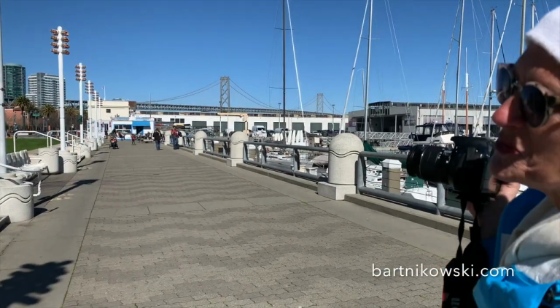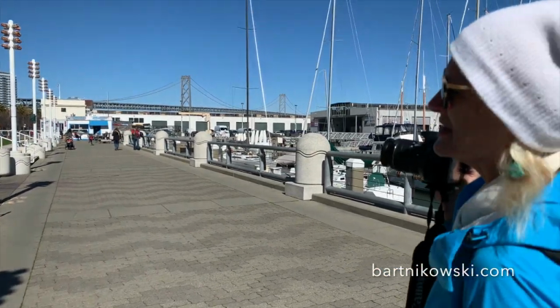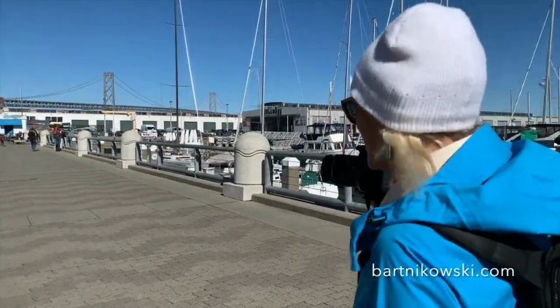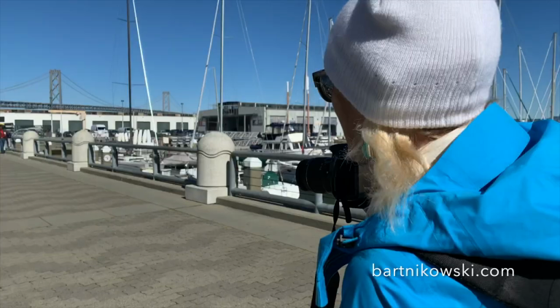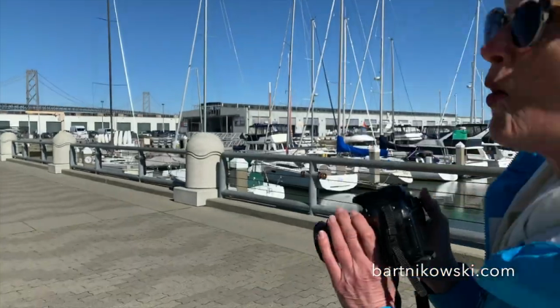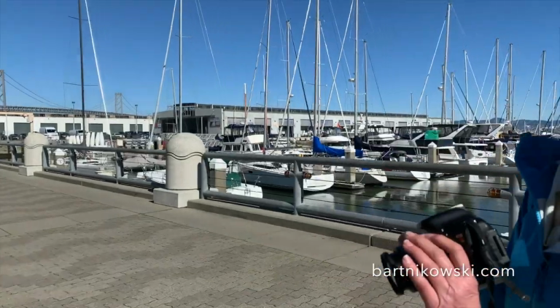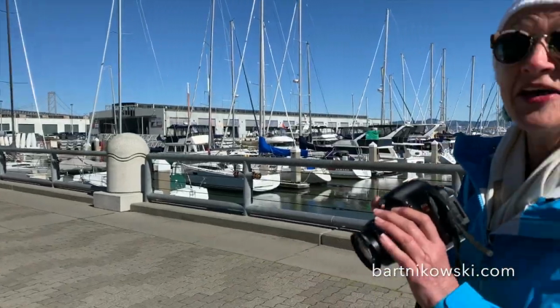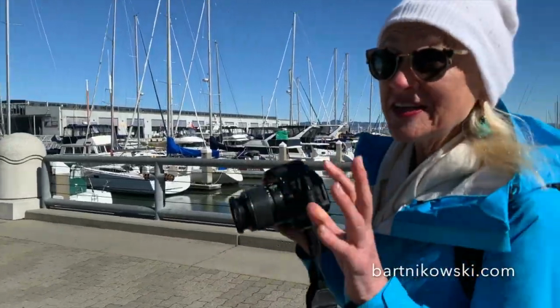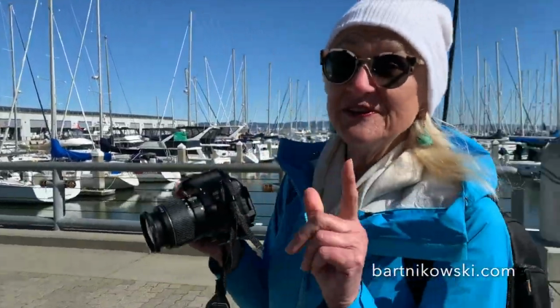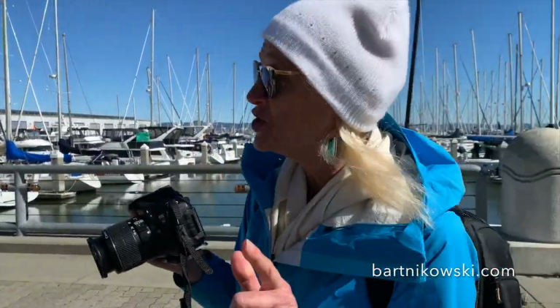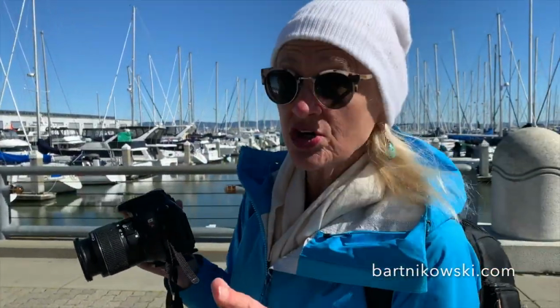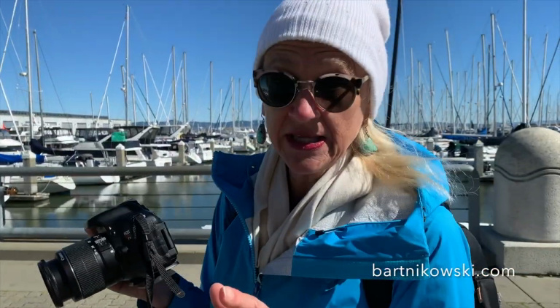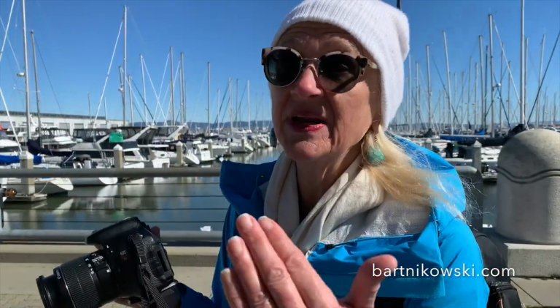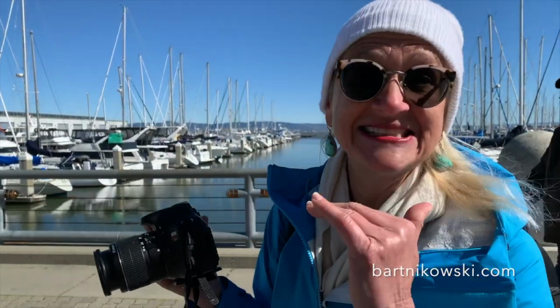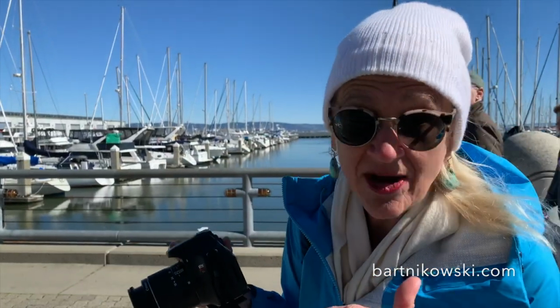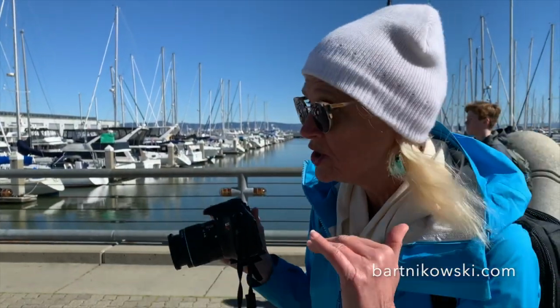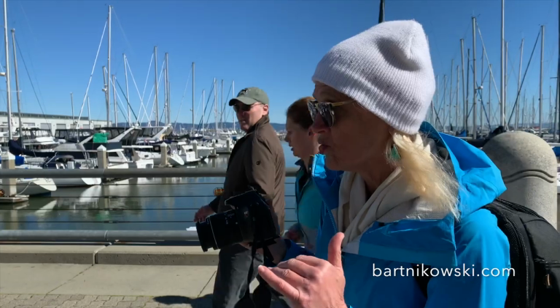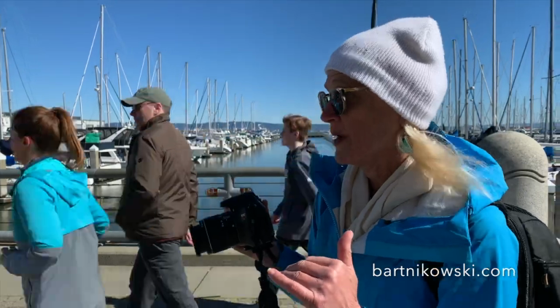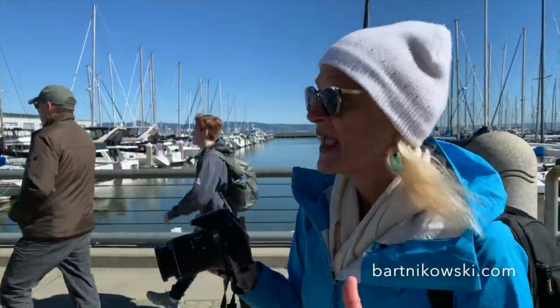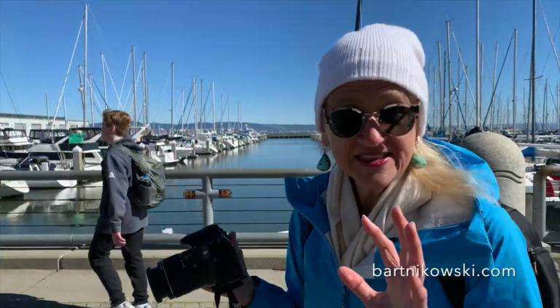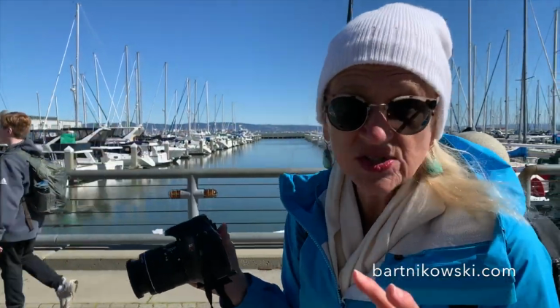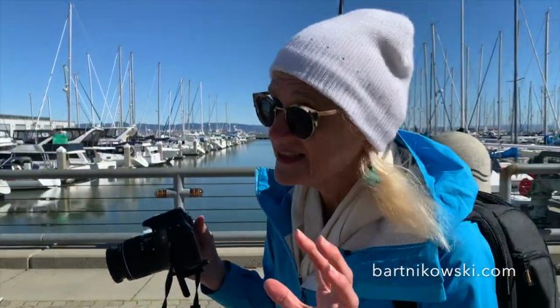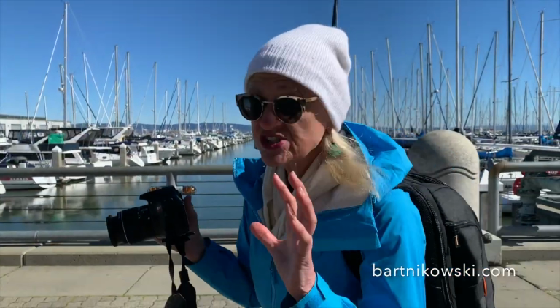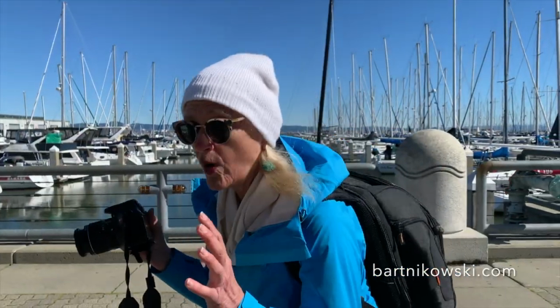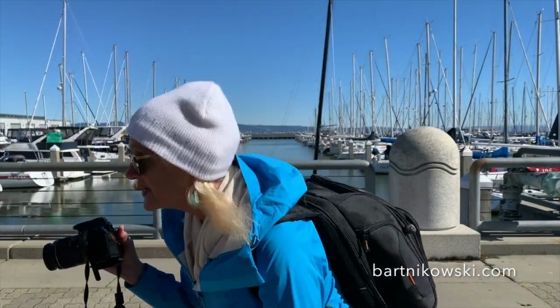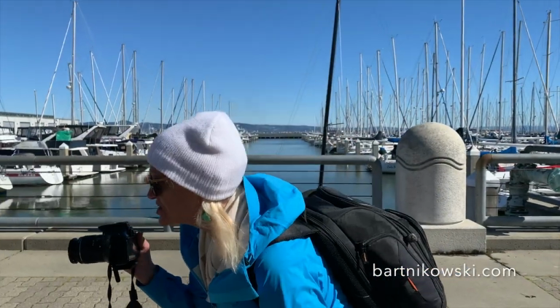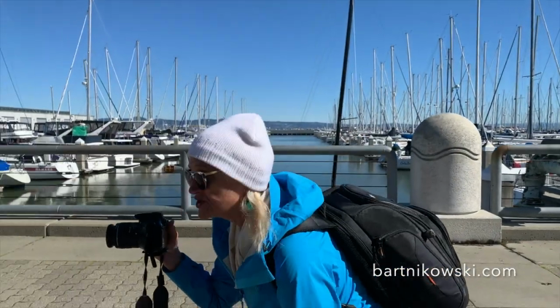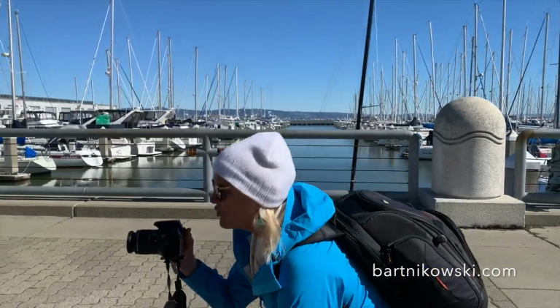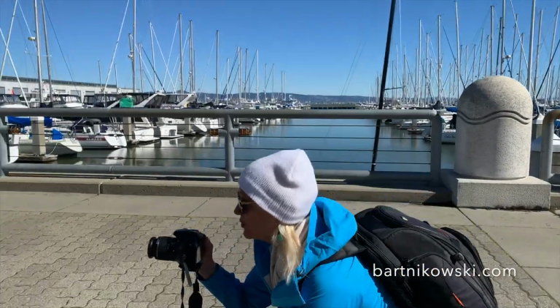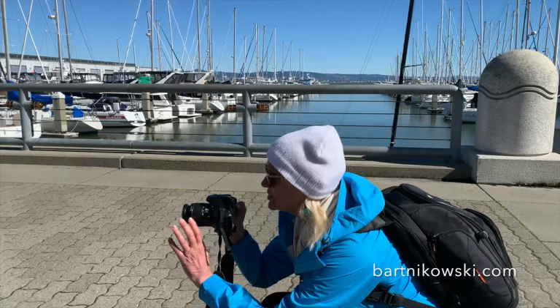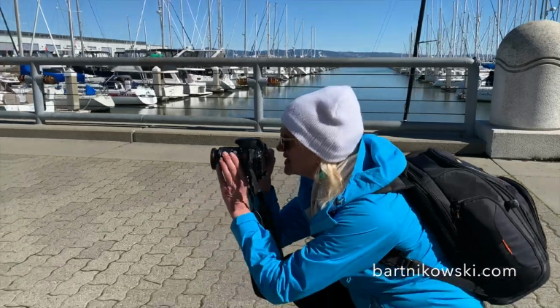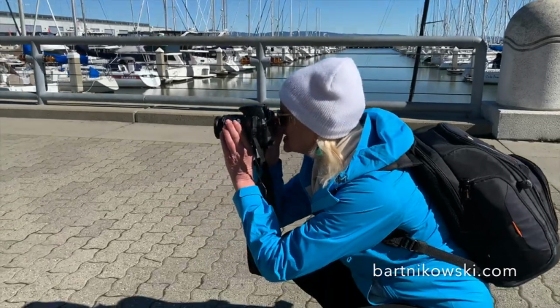Another thing I do: if it's a dog or a kid, I'm gonna get down low, and they just walk right into the shot, which is so fun. Okay, so here we're gonna get this kid.